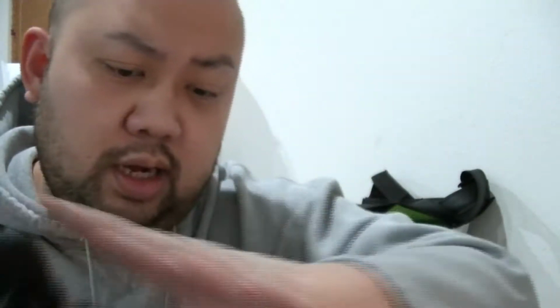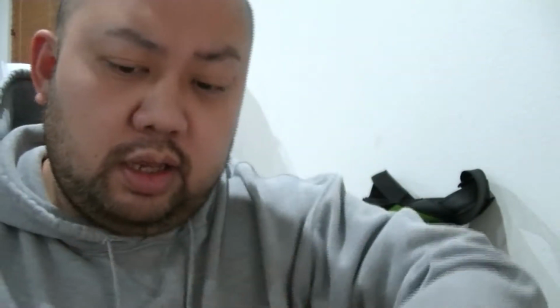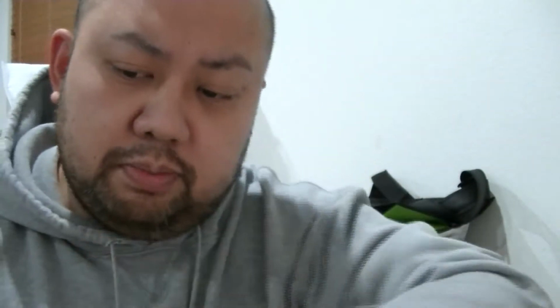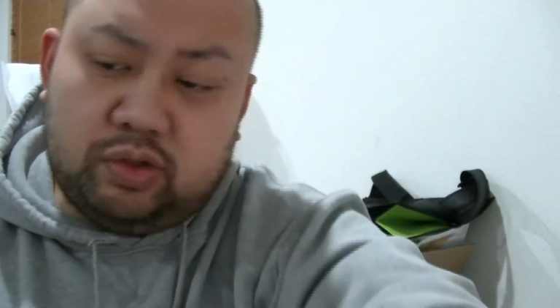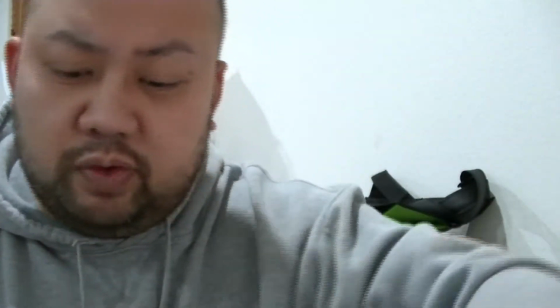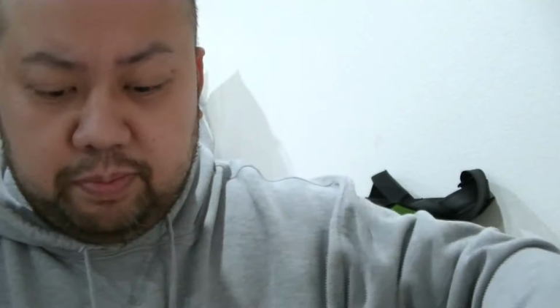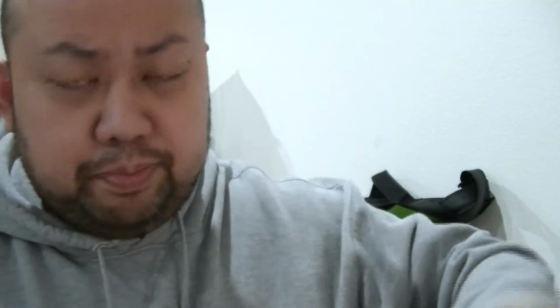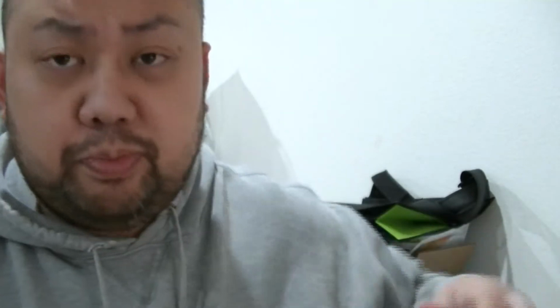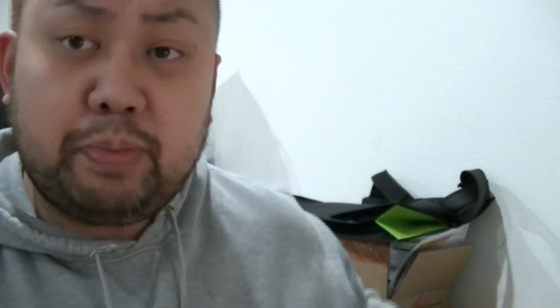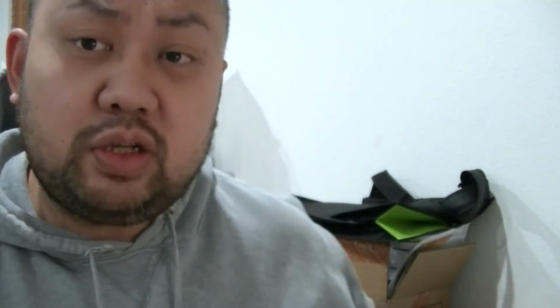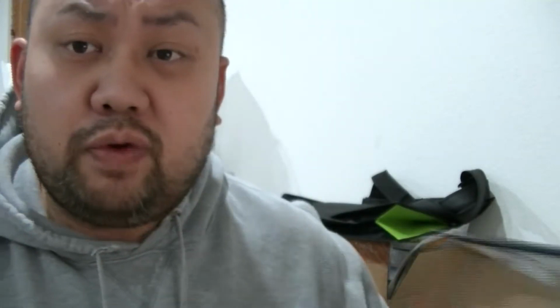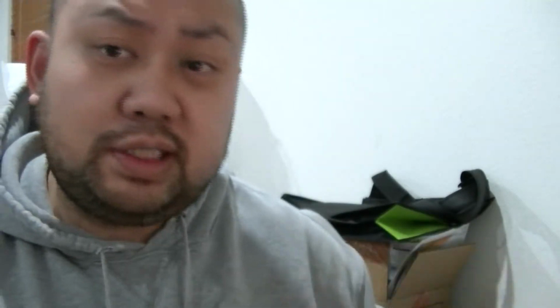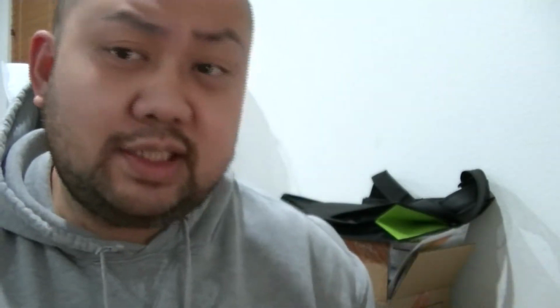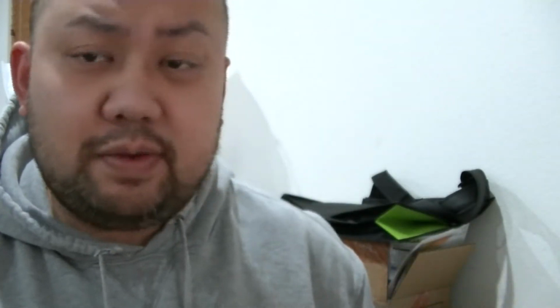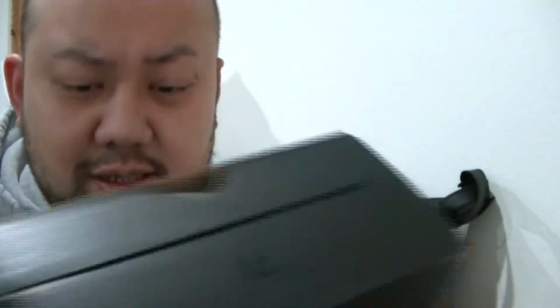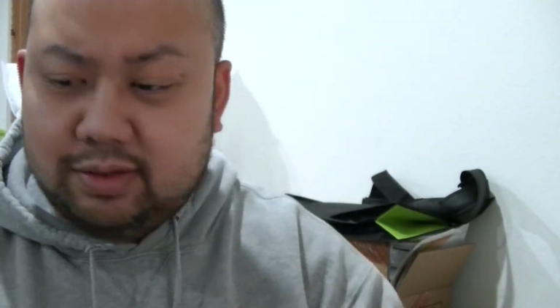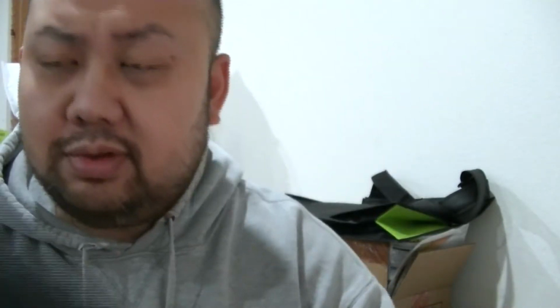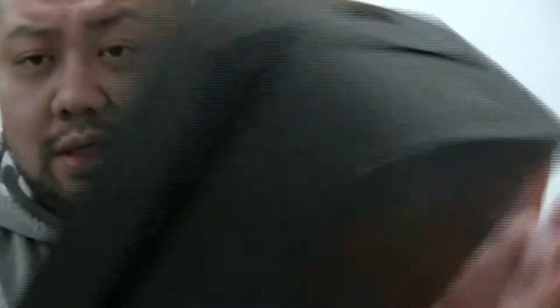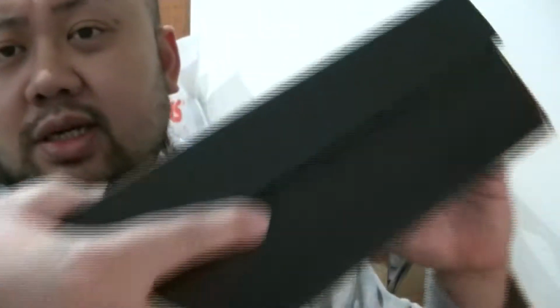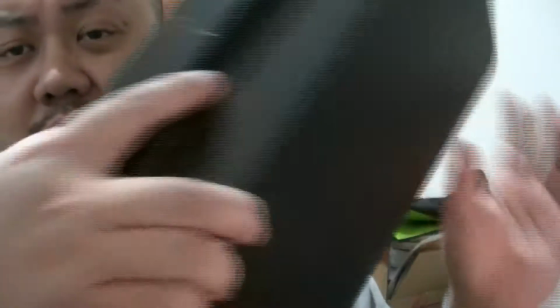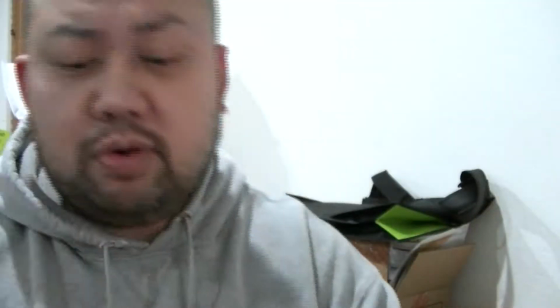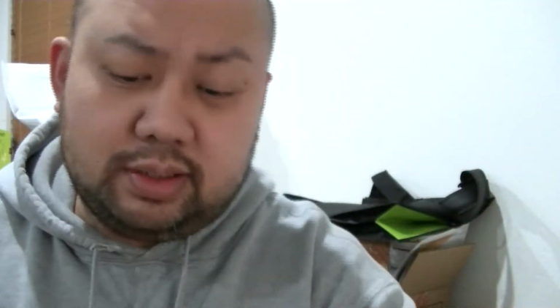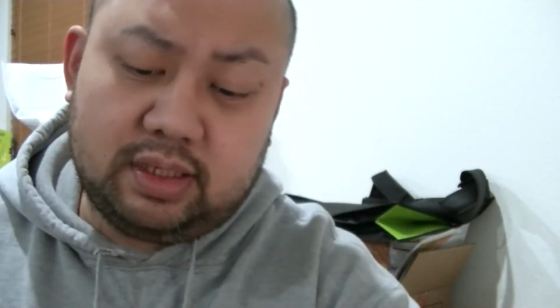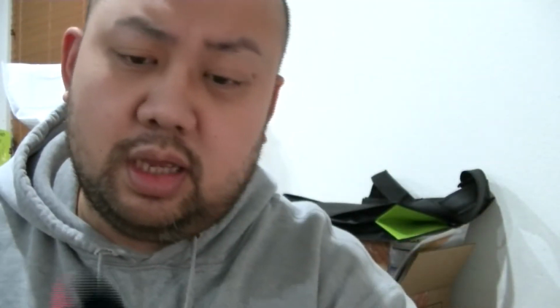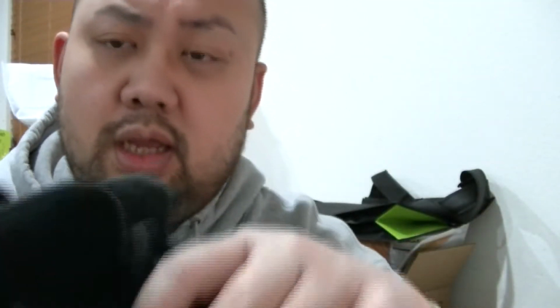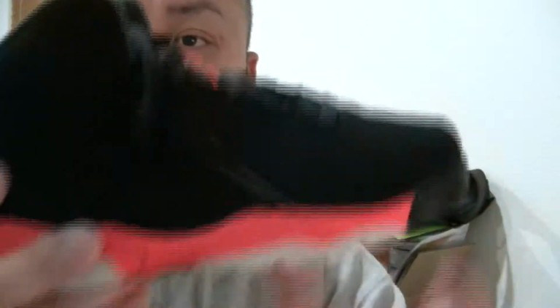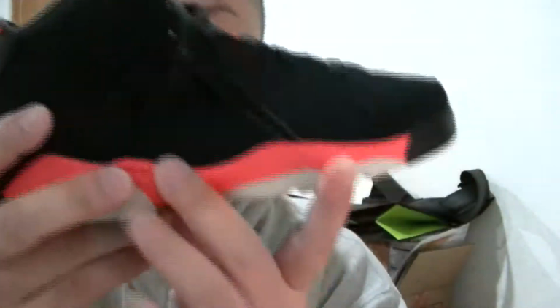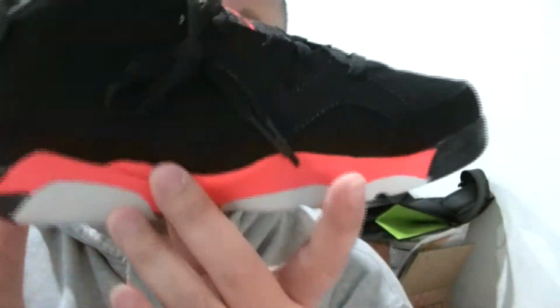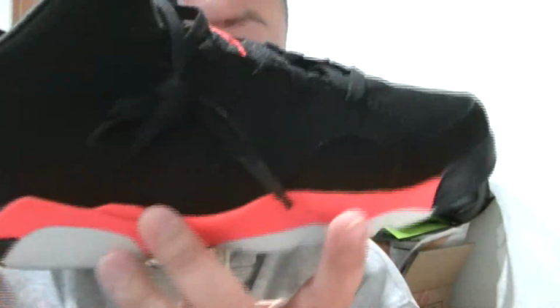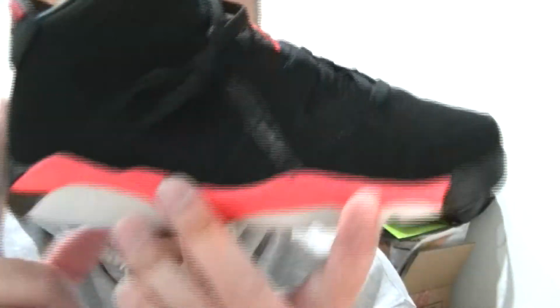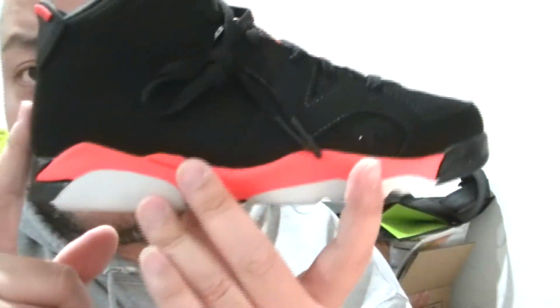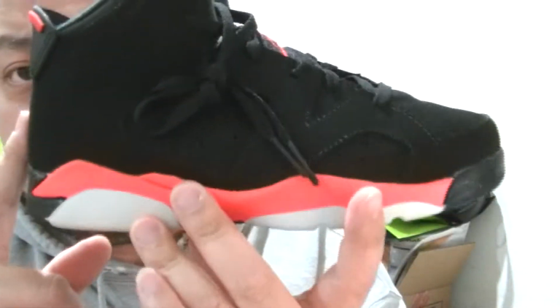Lately my shoe reviews have been passing over six, seven minutes, so that's kind of boring. Let's go into the shoe review. Here, this is the shoe.